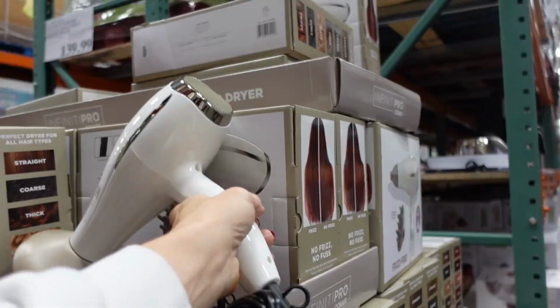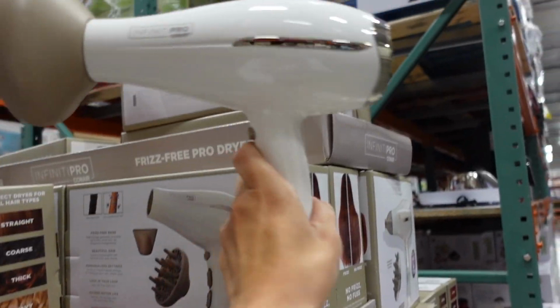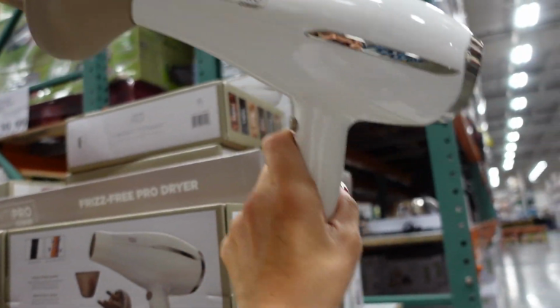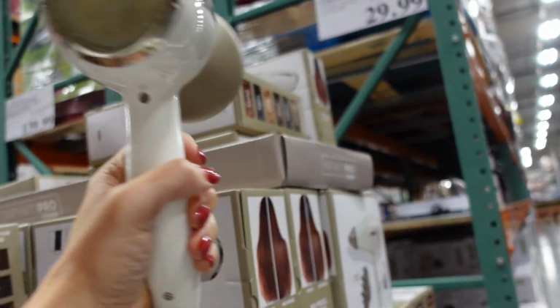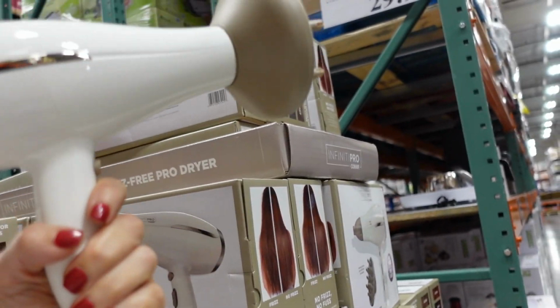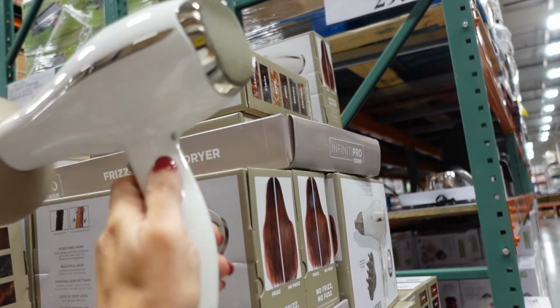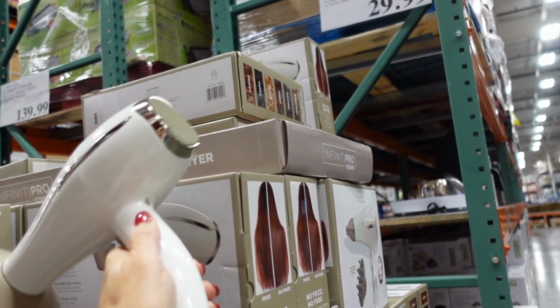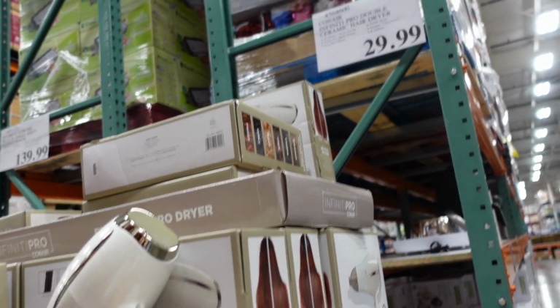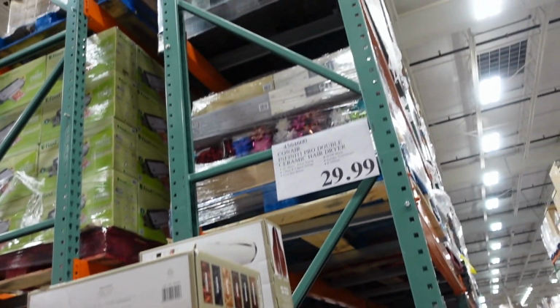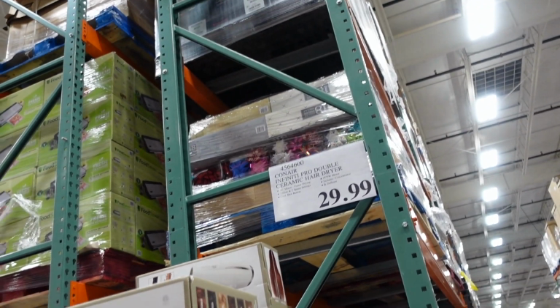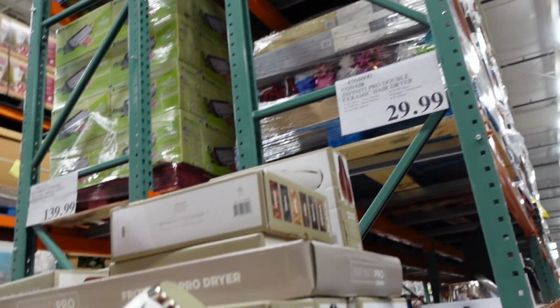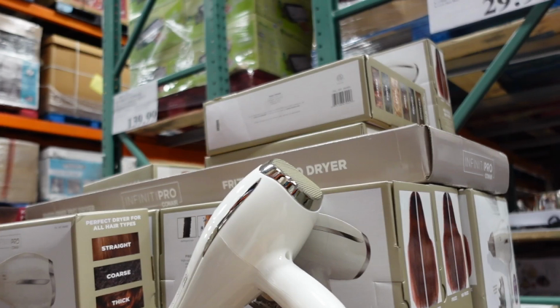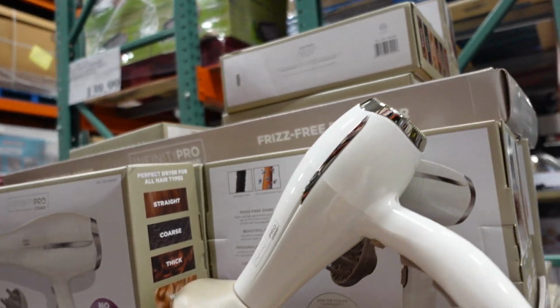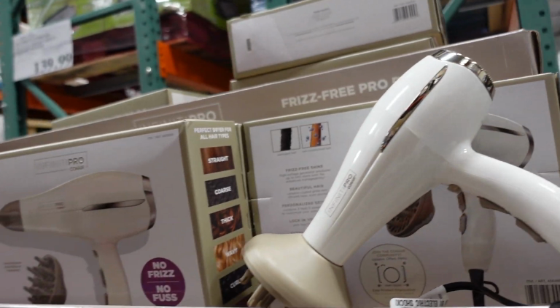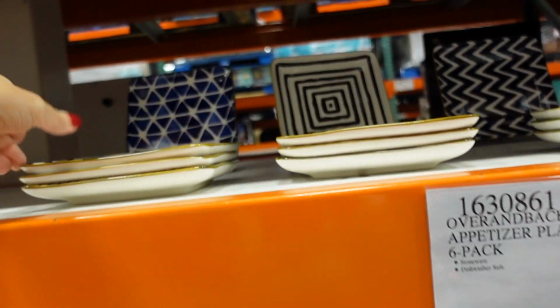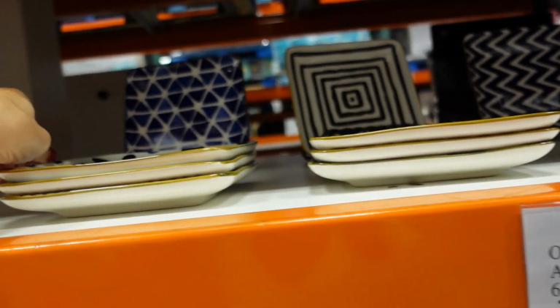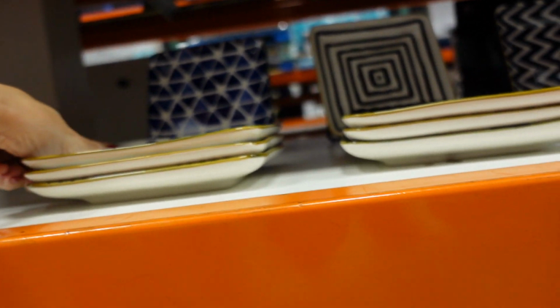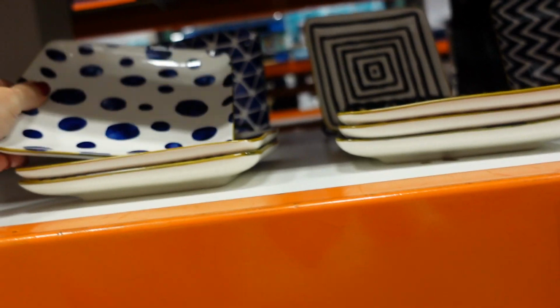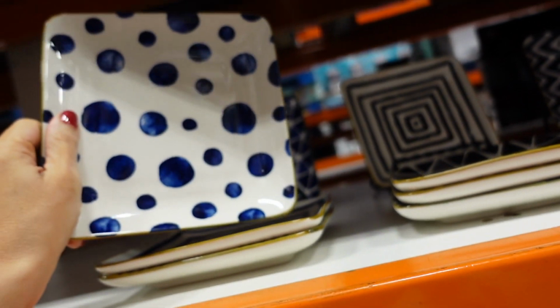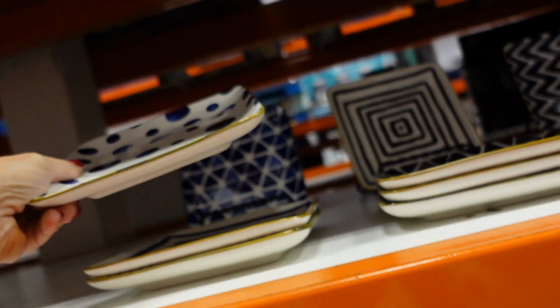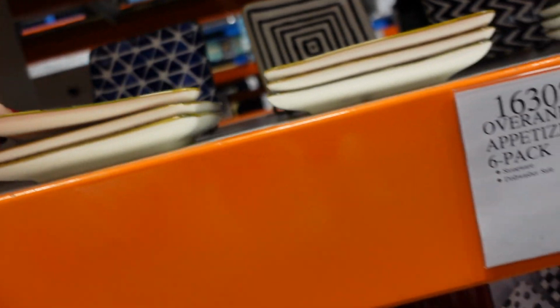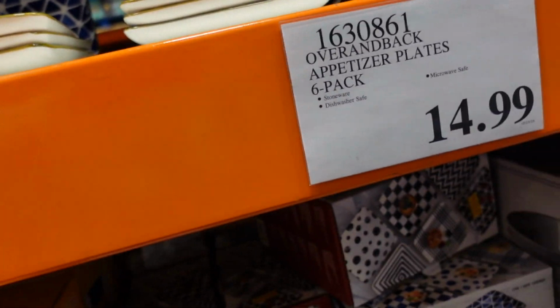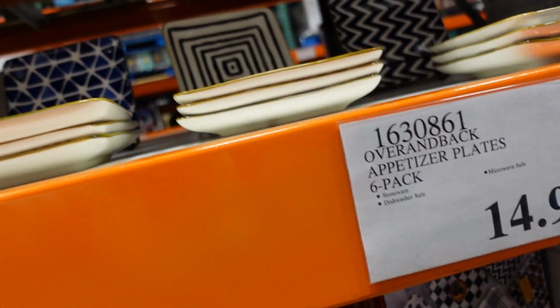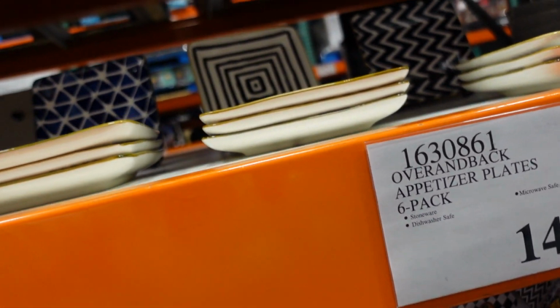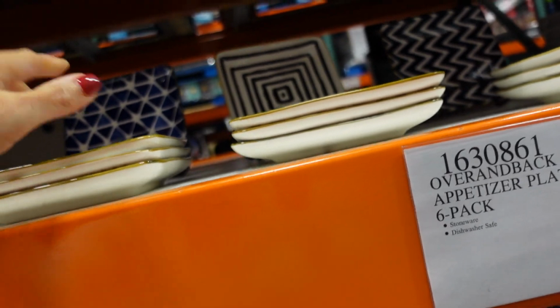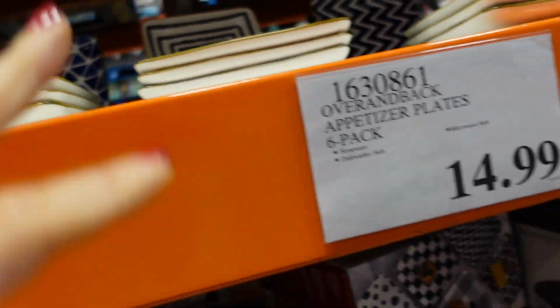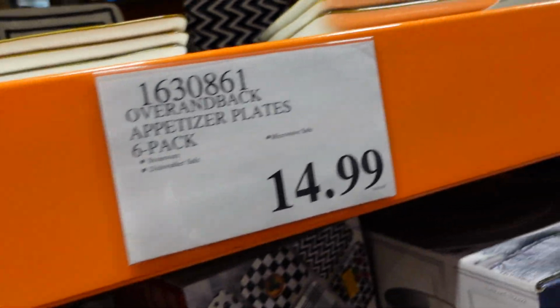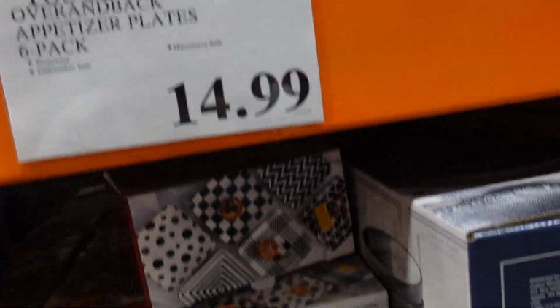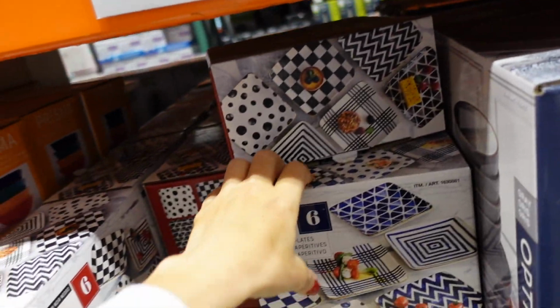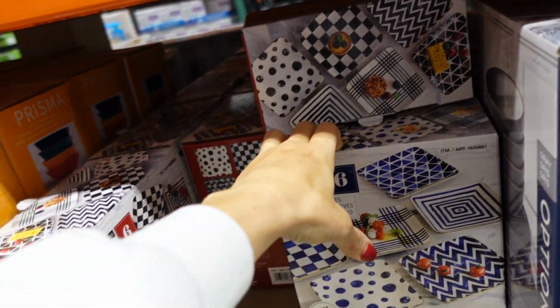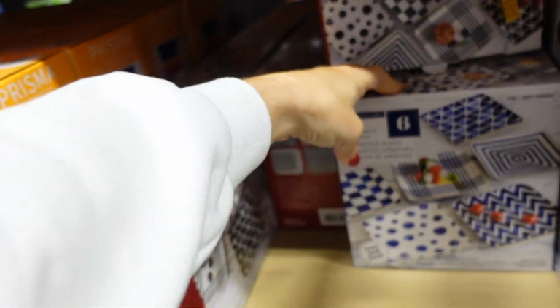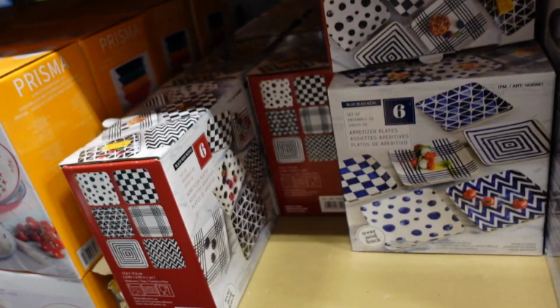A new blue dryer — this feels pretty nice, it's $29.99. Also seeing a new little appetizer plate set with different prints in blue and black — $14.99 for six plates.